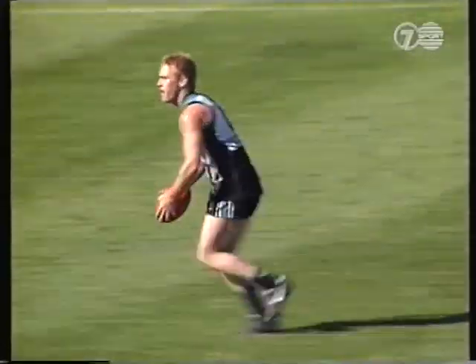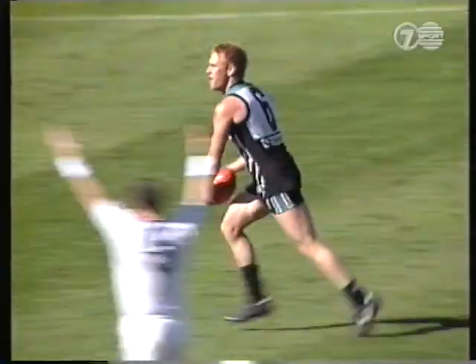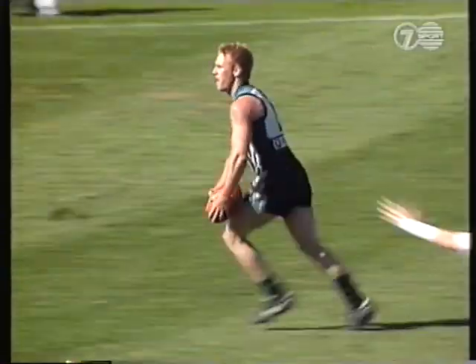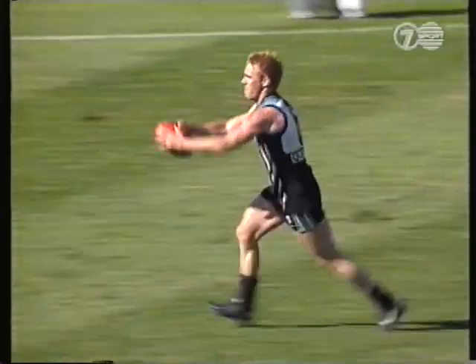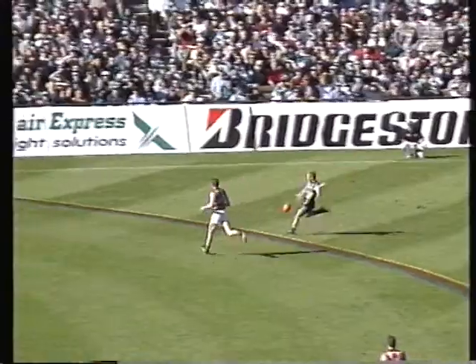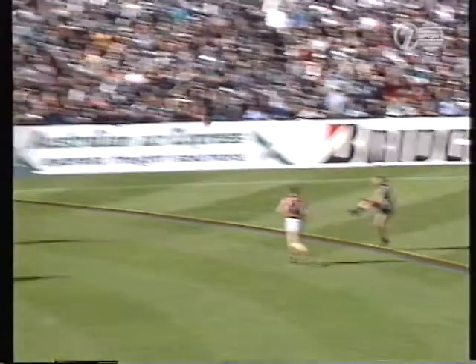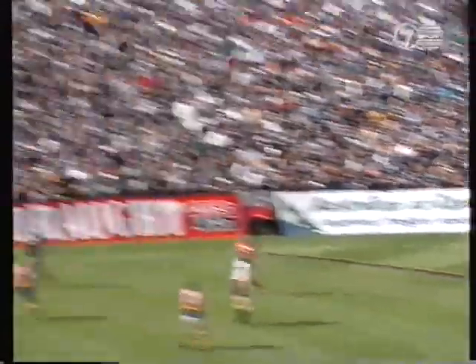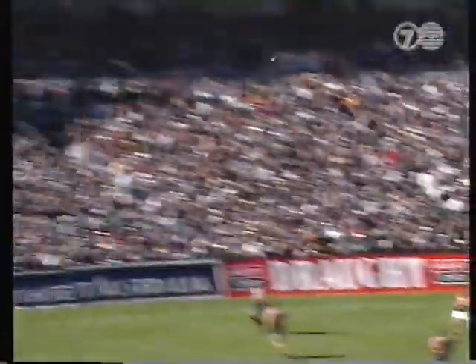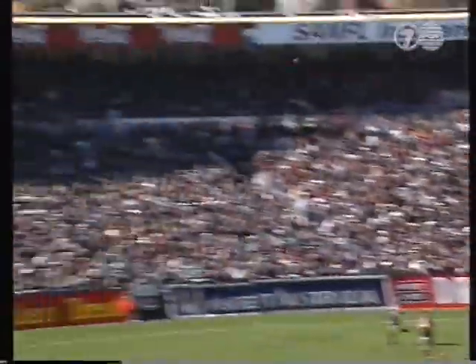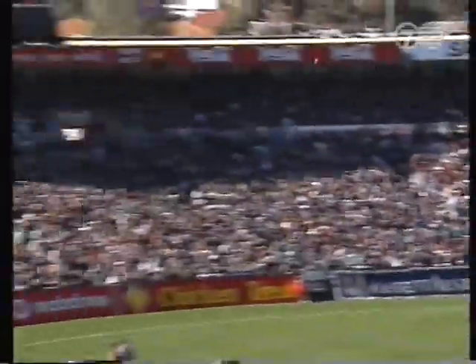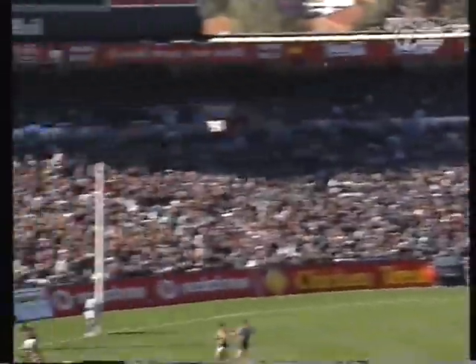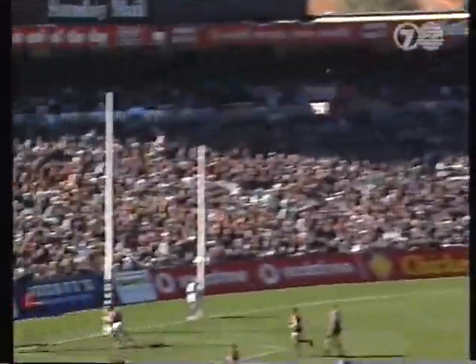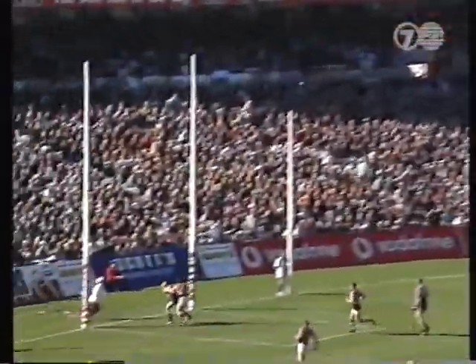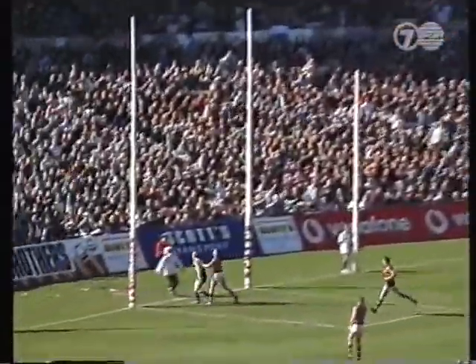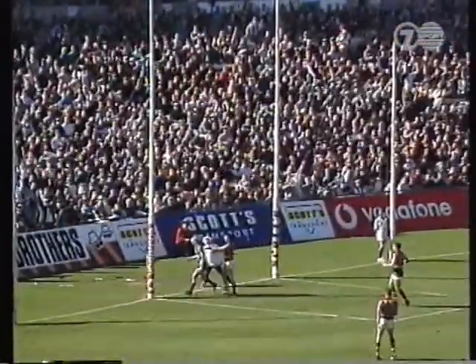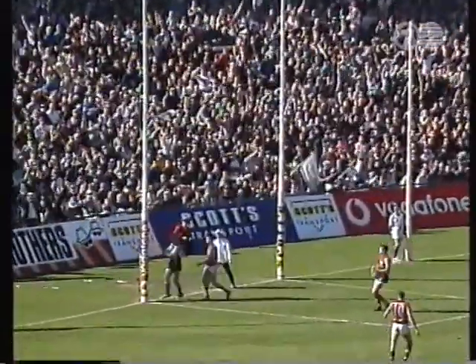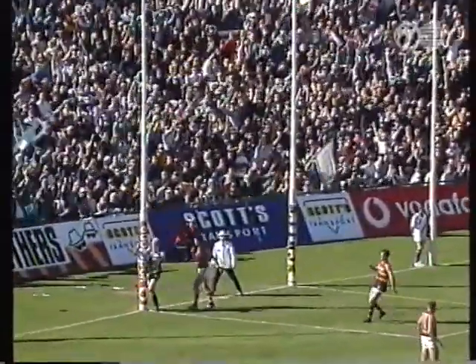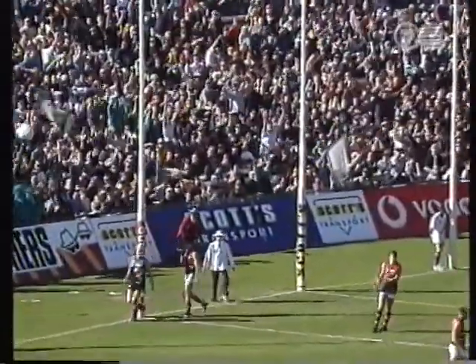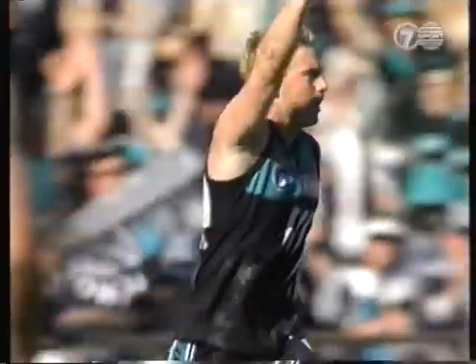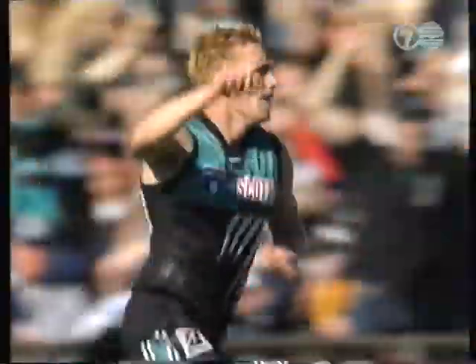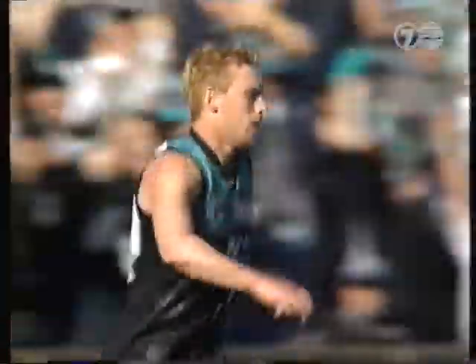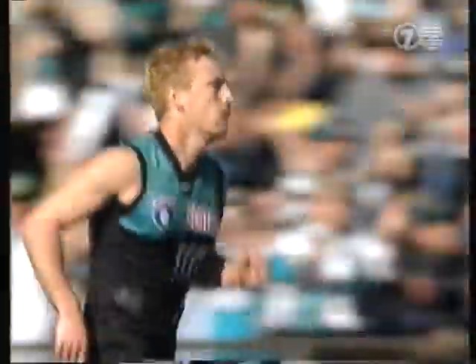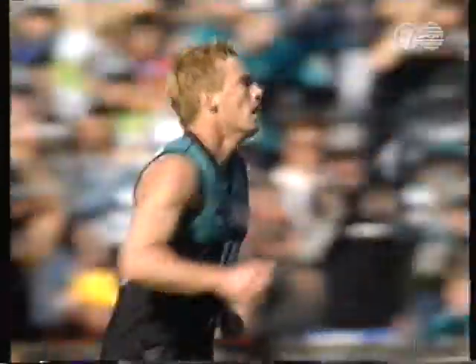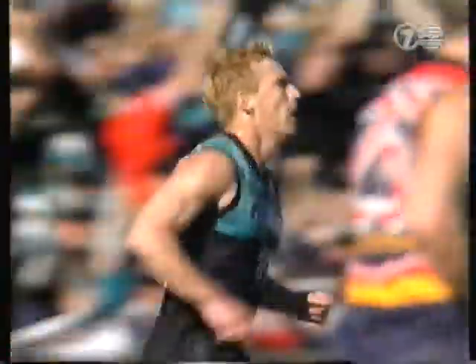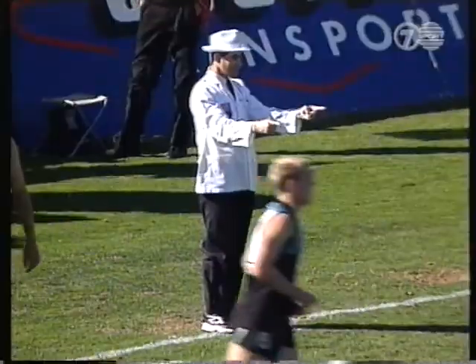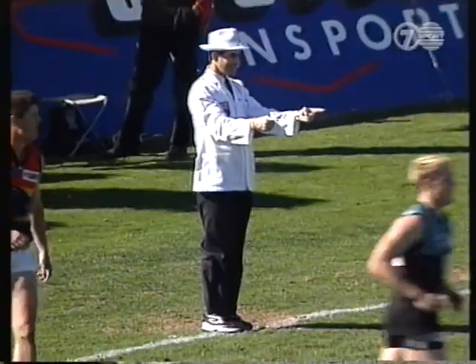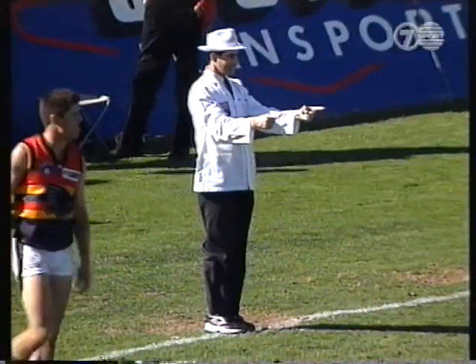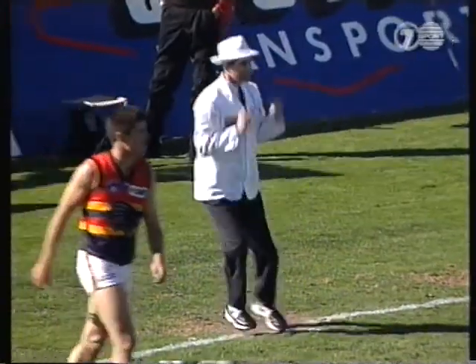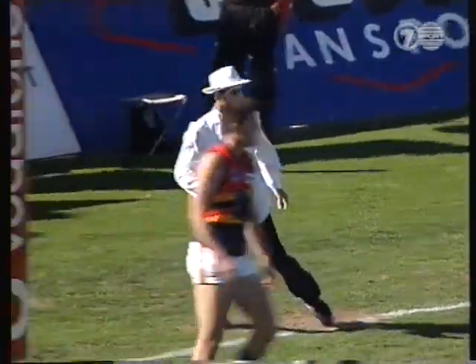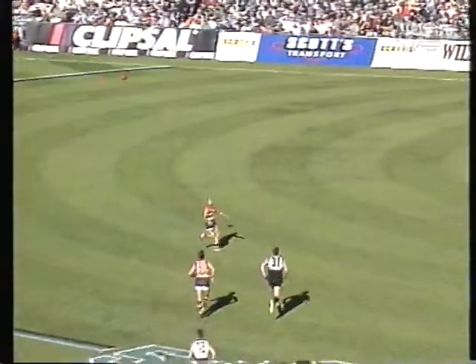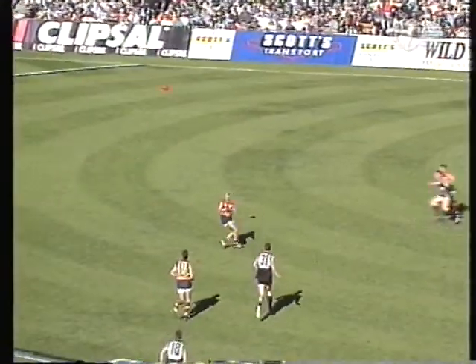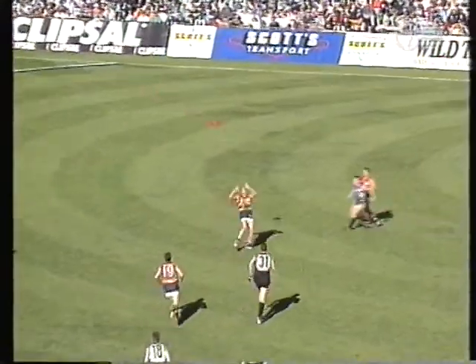Eagleton making sure the umpire saw it. He brings it inboard to Schofield. He goes long — strong. It's cleared the goal line. It's got accuracy. Power again kicks it out wide.